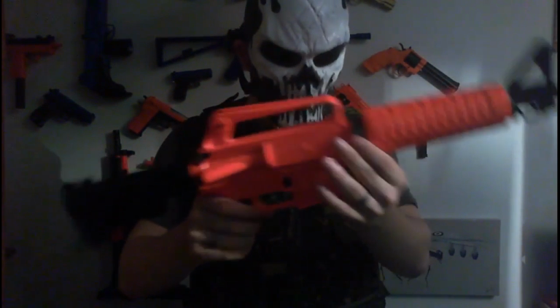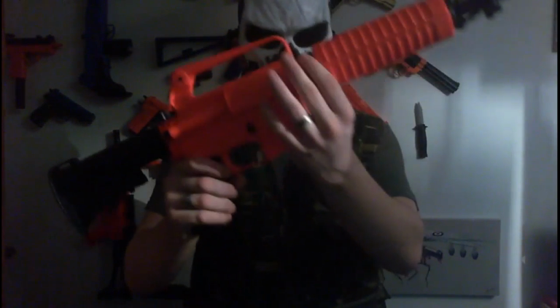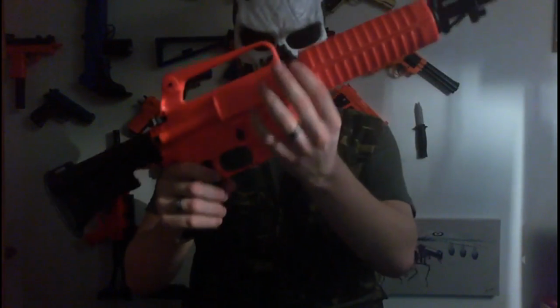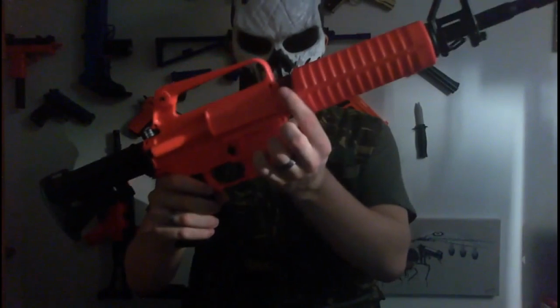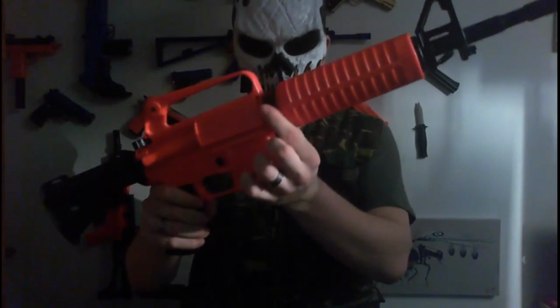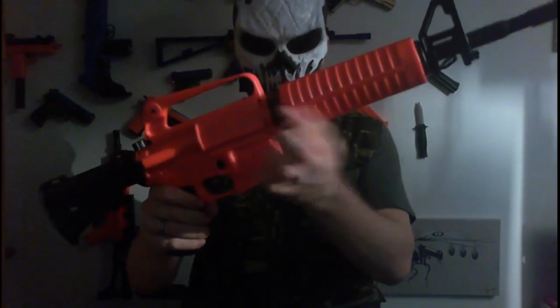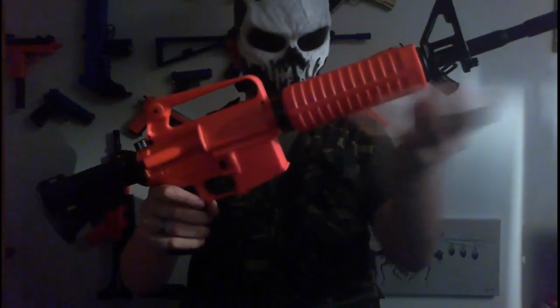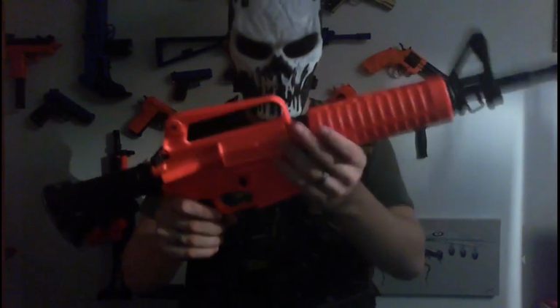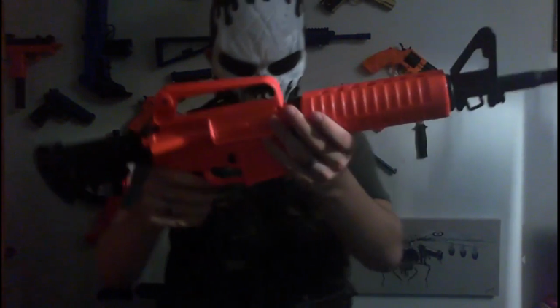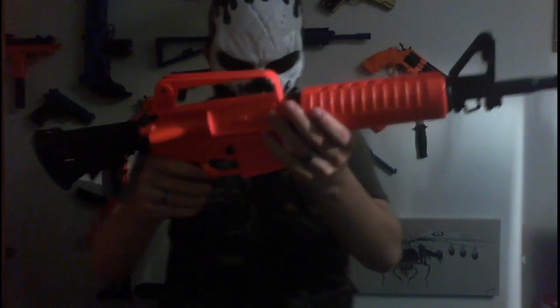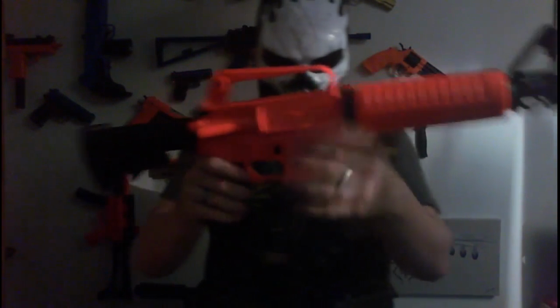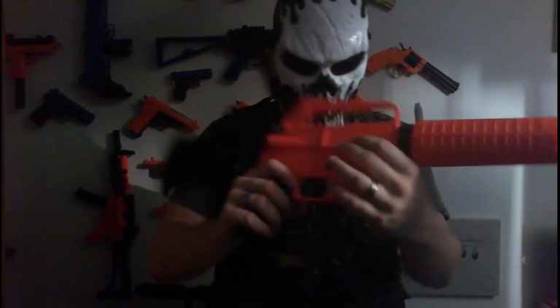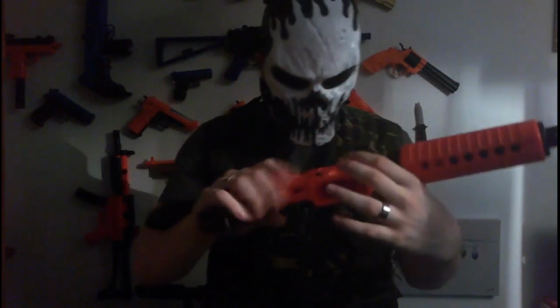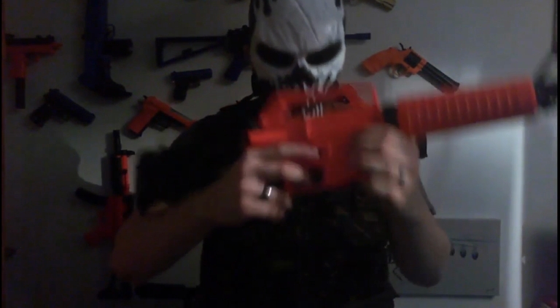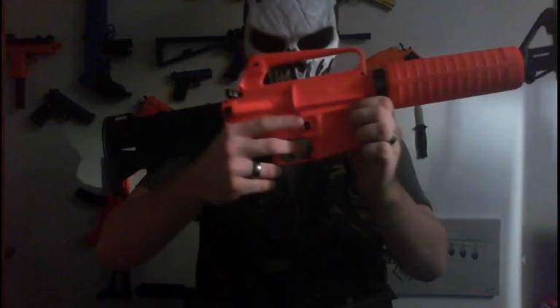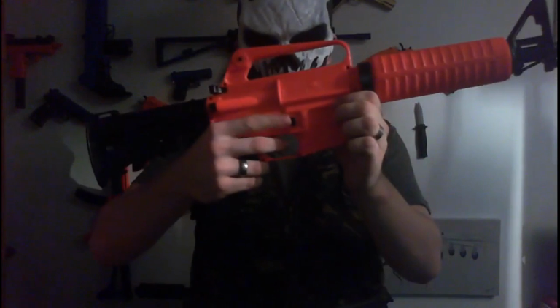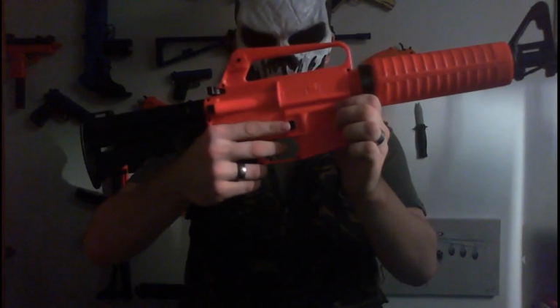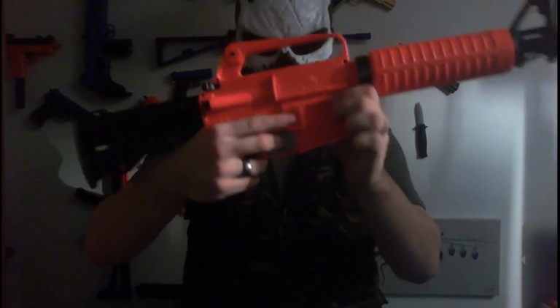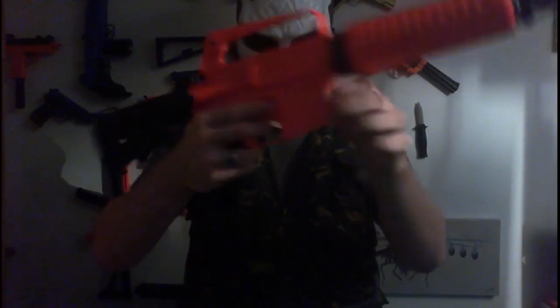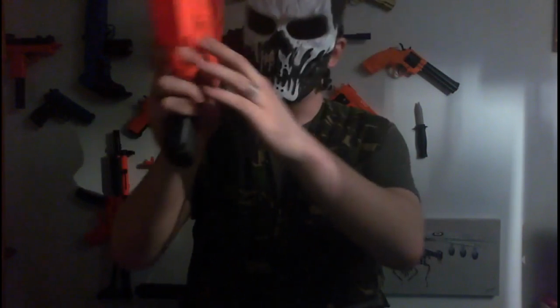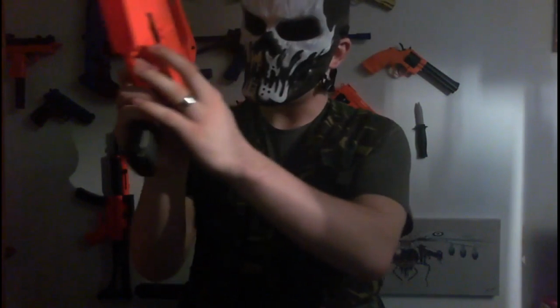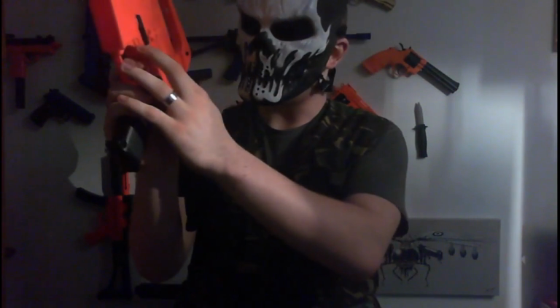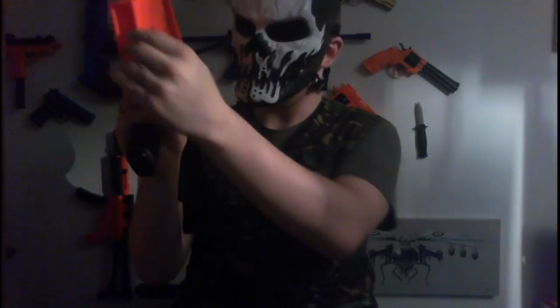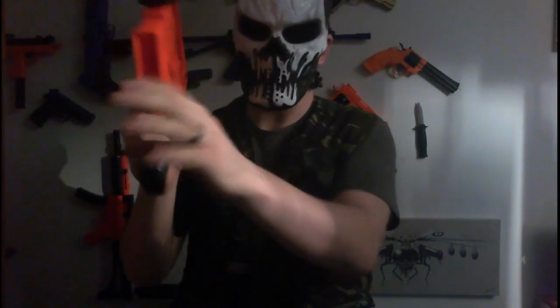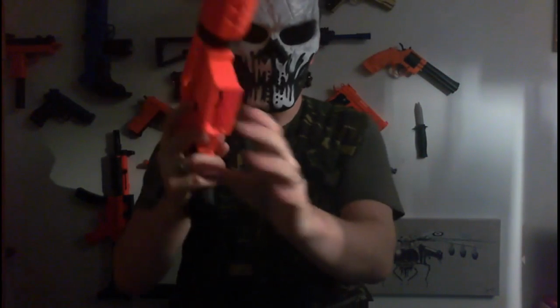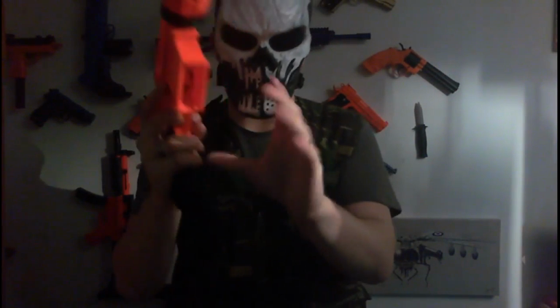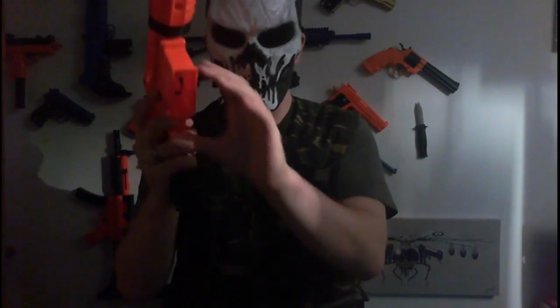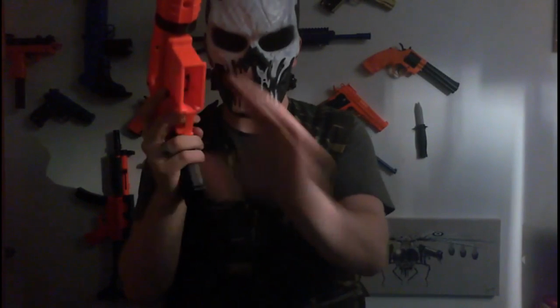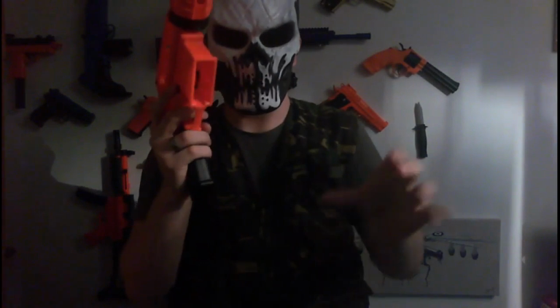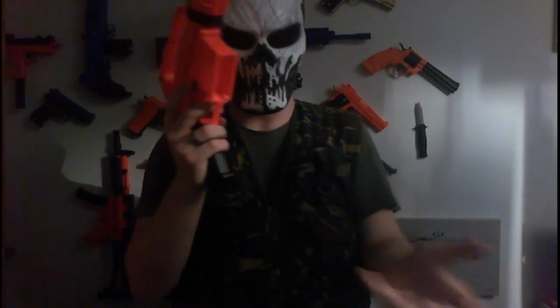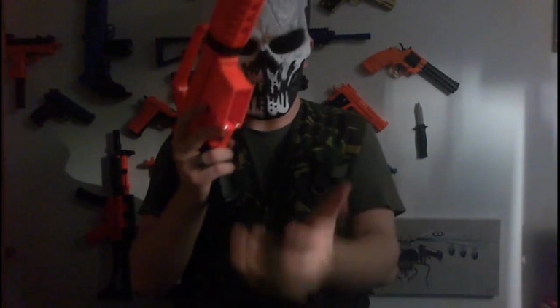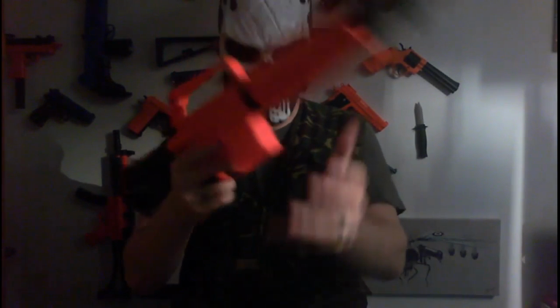You pull this black part here back and you'll be able to take them off. Moving on, we've got the mag release on the right of the gun. It just pushes this black part out and the magazine will fall out, so make sure you have your hand underneath it to catch it.